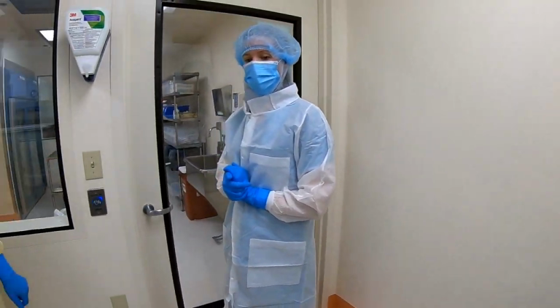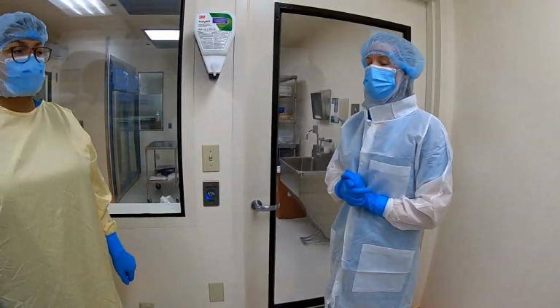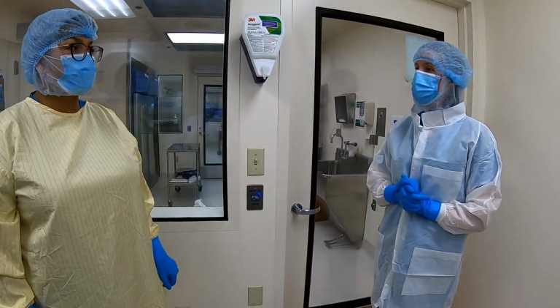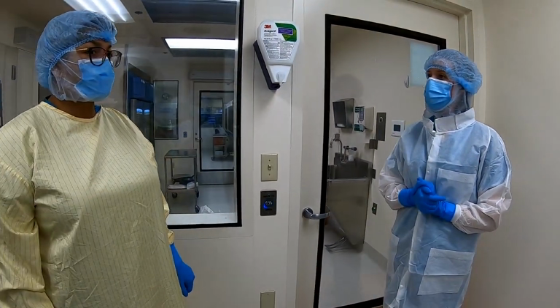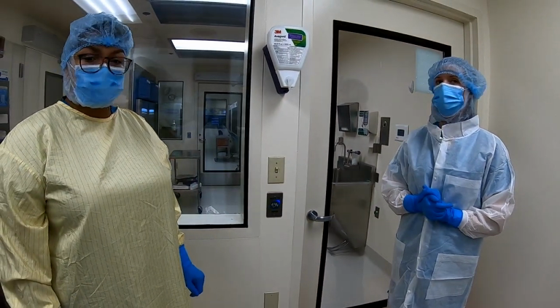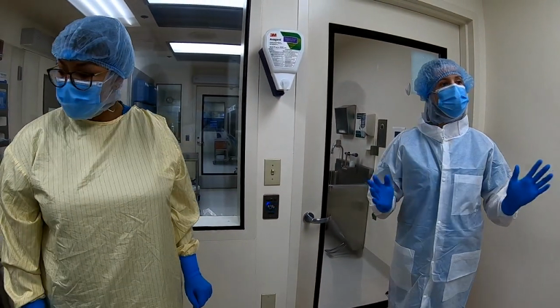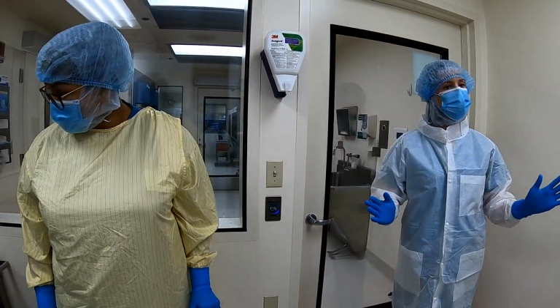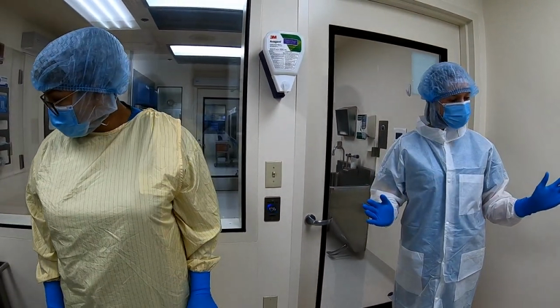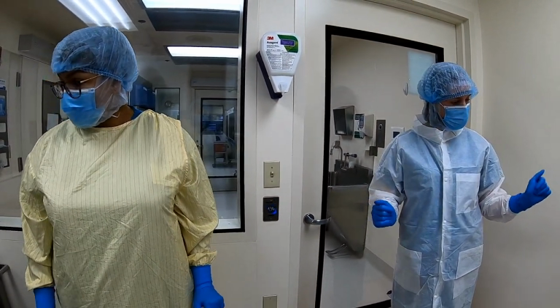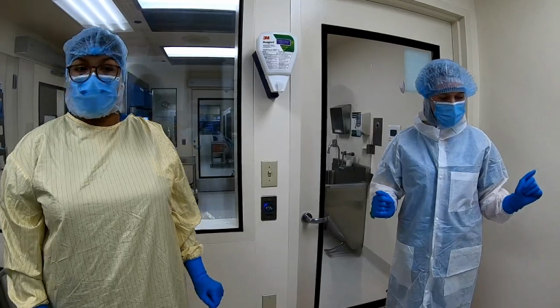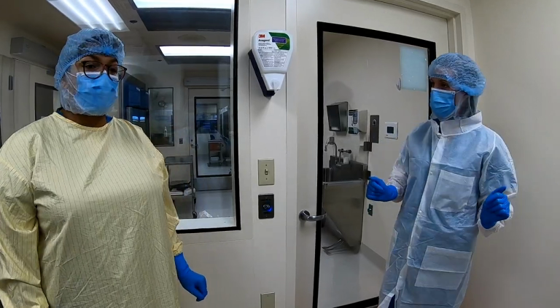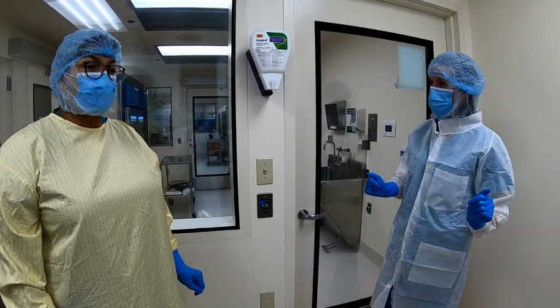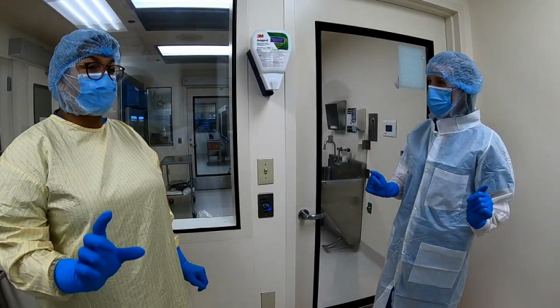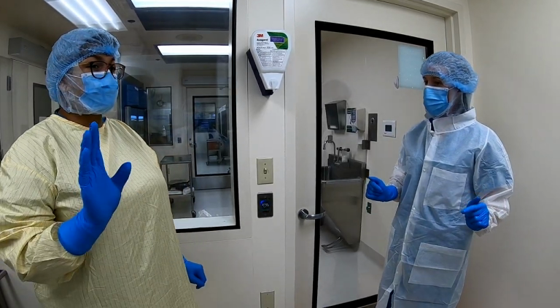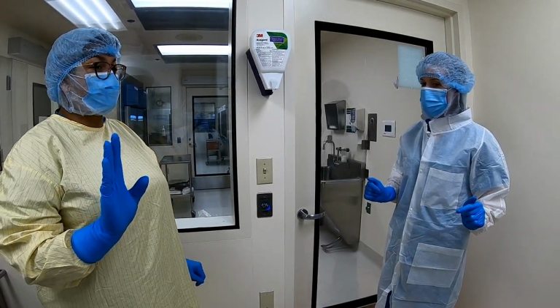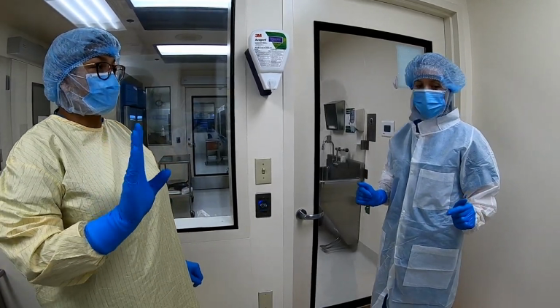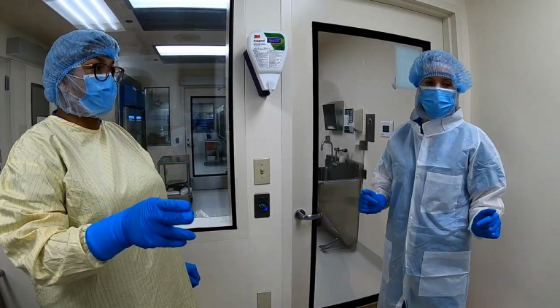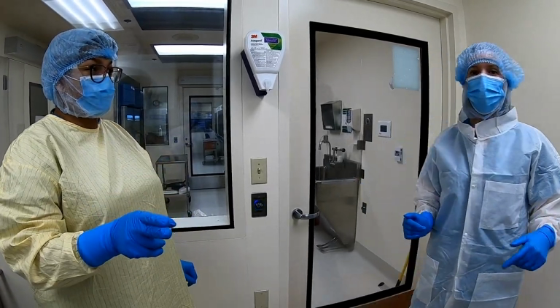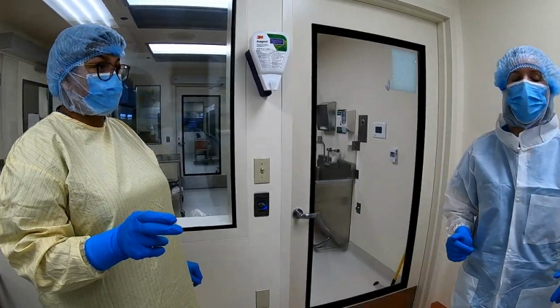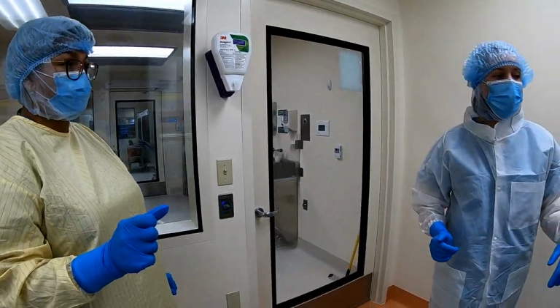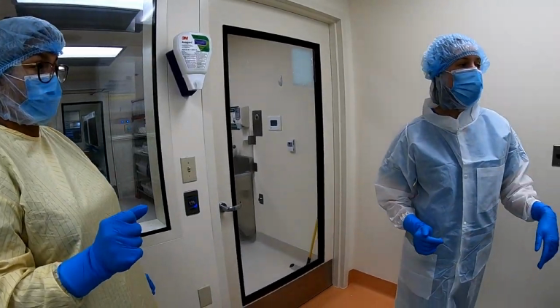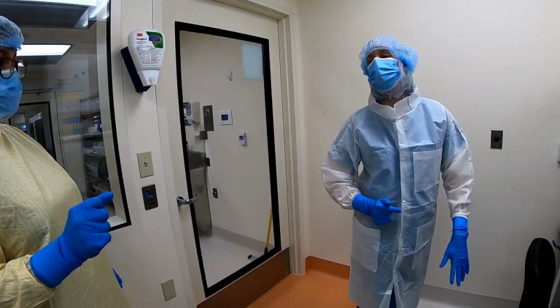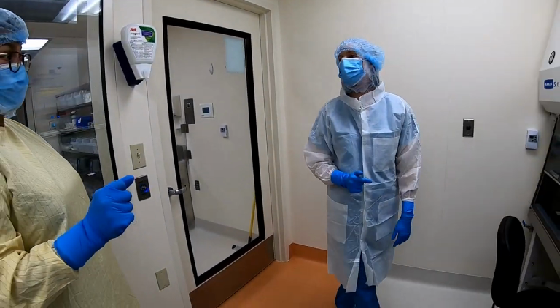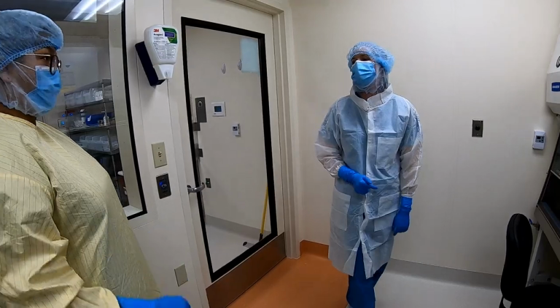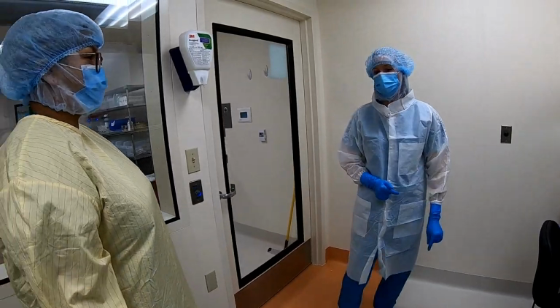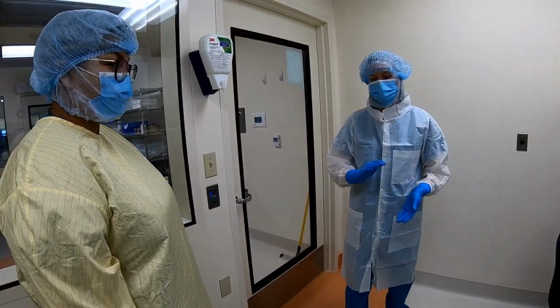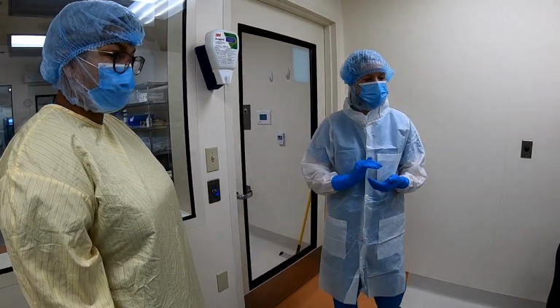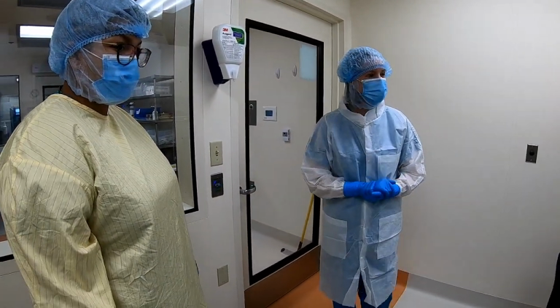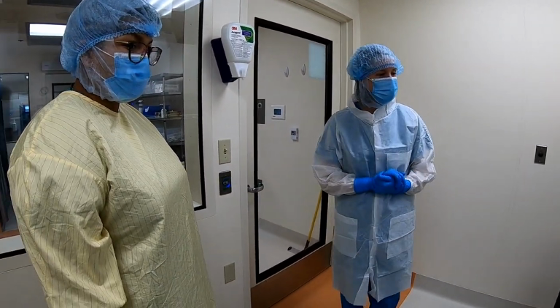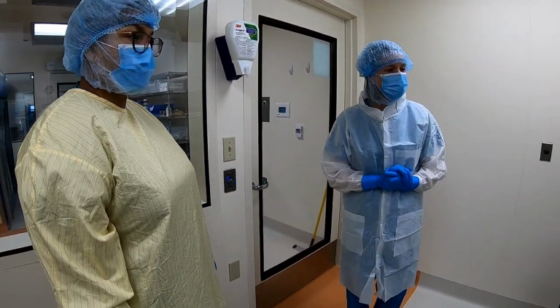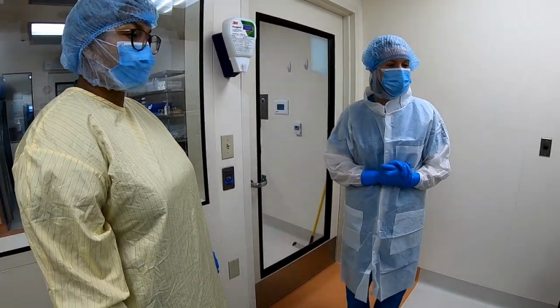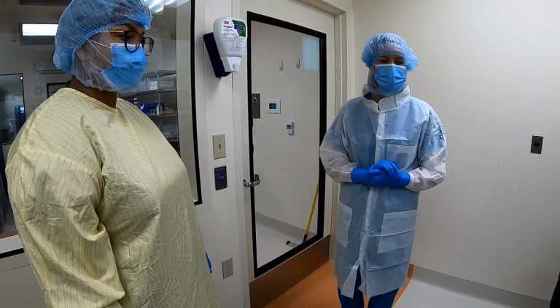Question: are there going to be sharps containers inside the hoods? Yes — little sharps containers for the hoods. Good question.